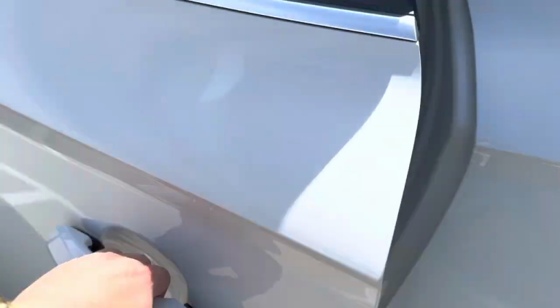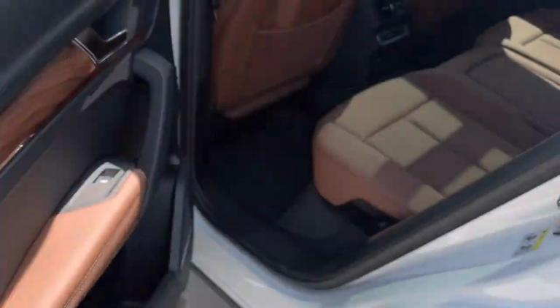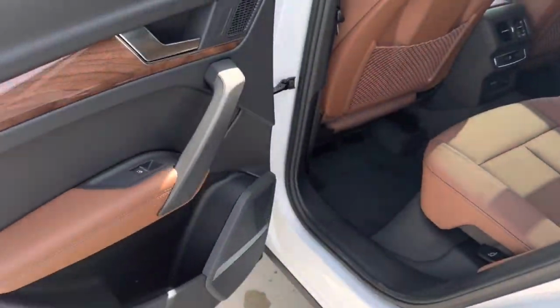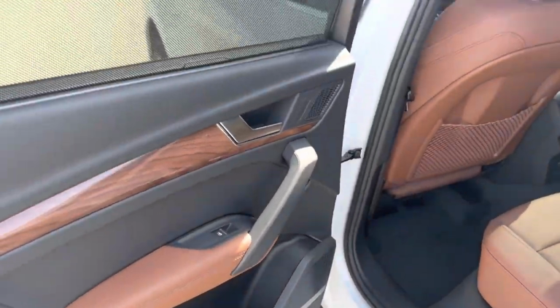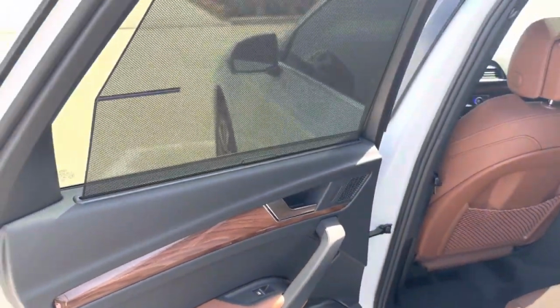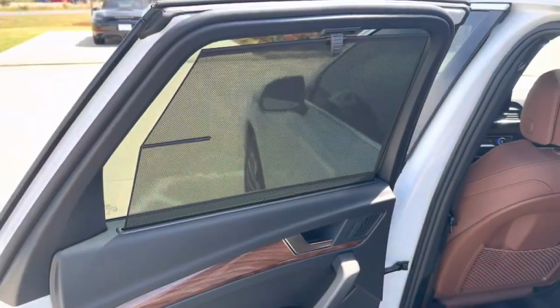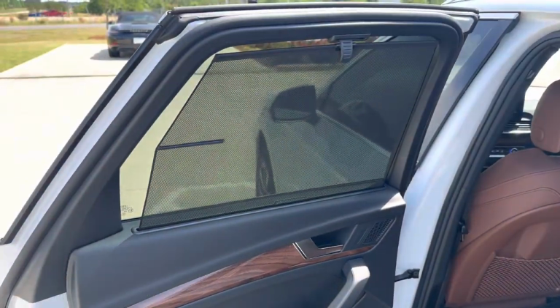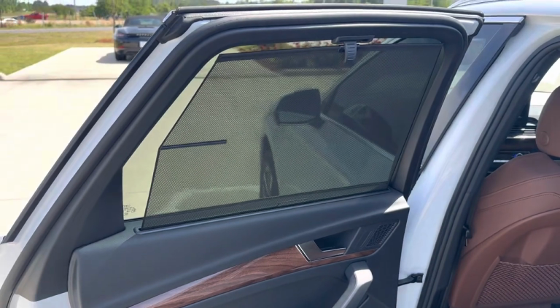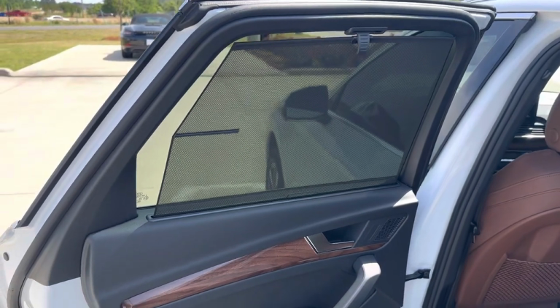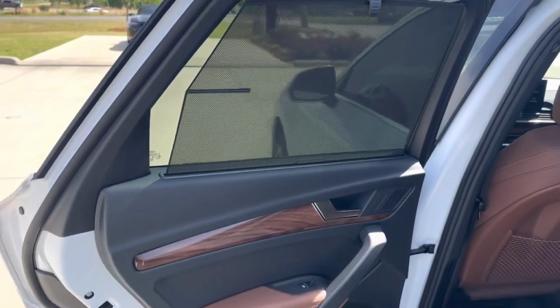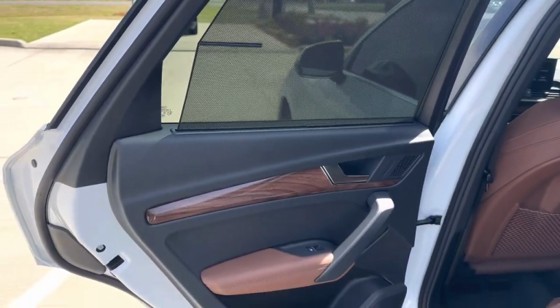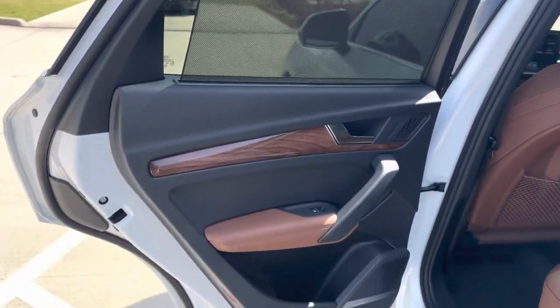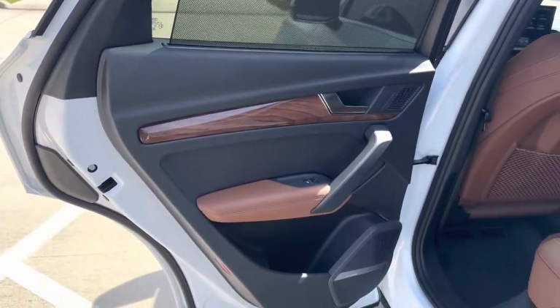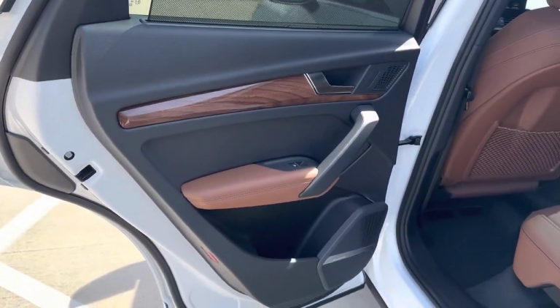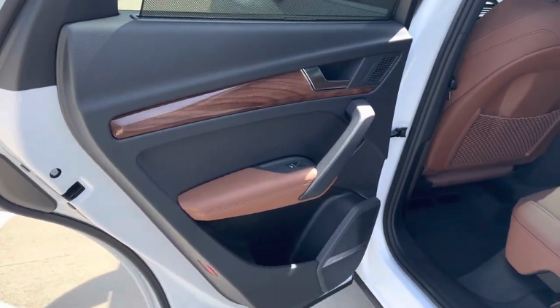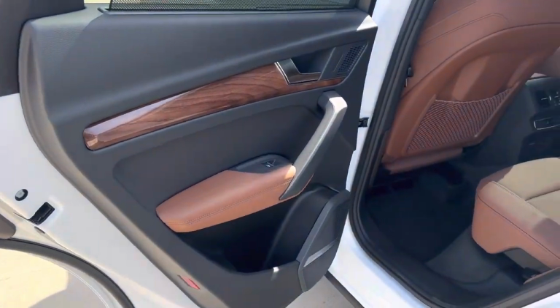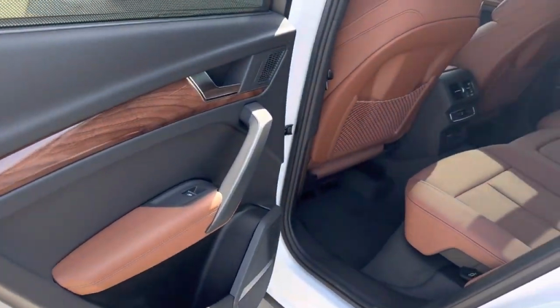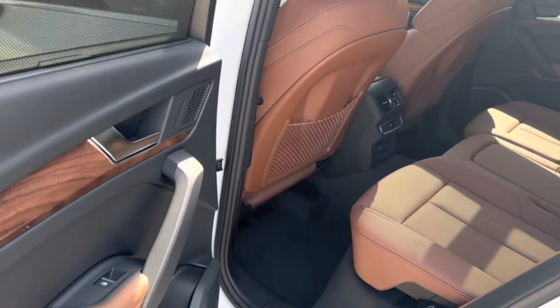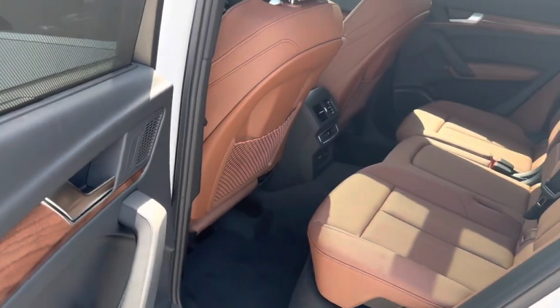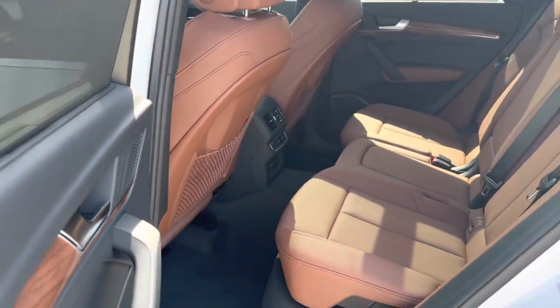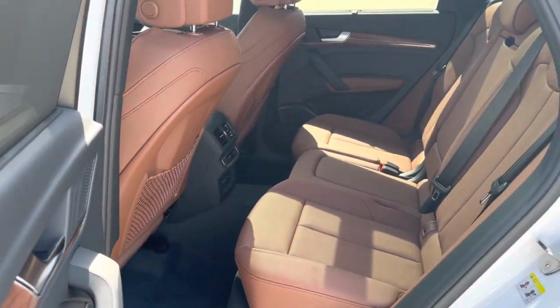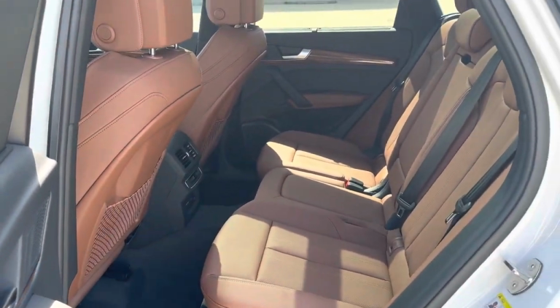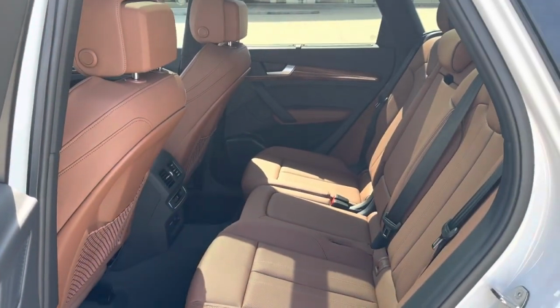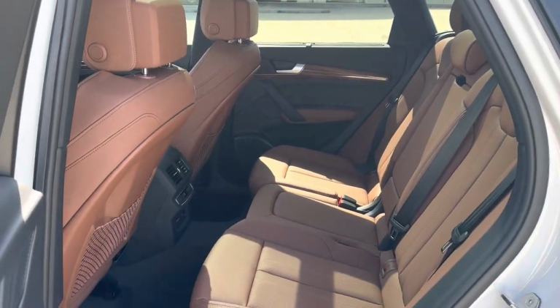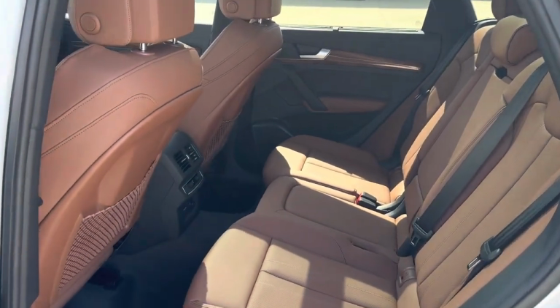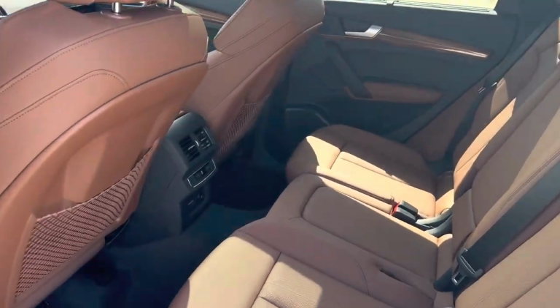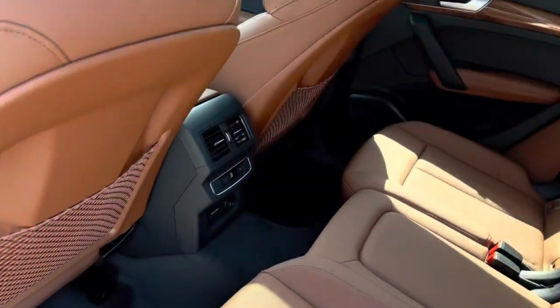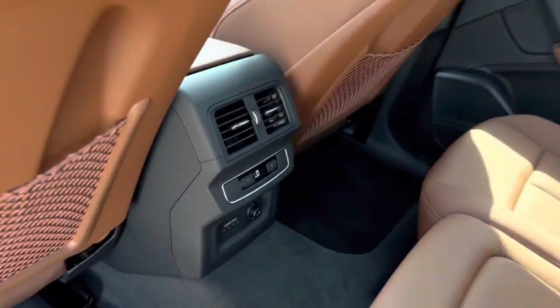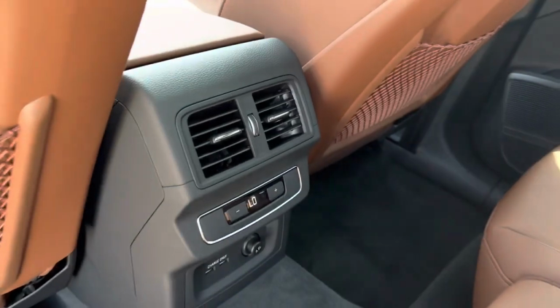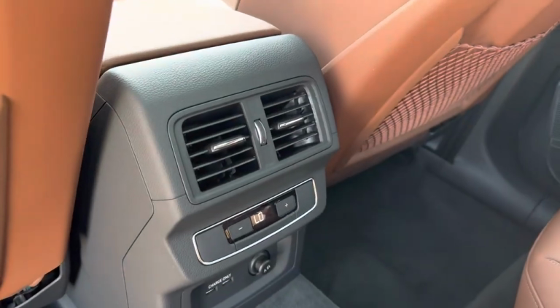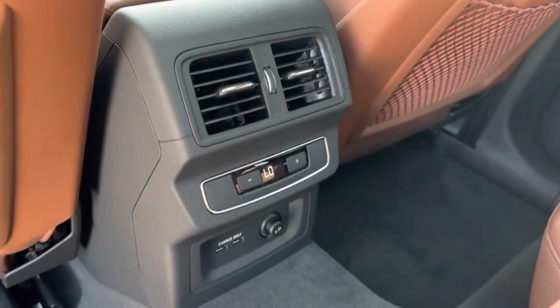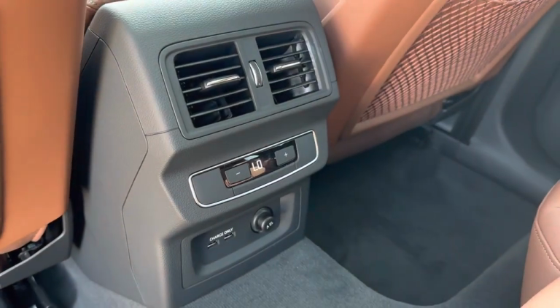In the back of the Q5, we have sunshades for the rear — that's part of the warm weather package on this Premium Plus model. Back seat passengers are very nice. They've got their own climate control and charging ports below.